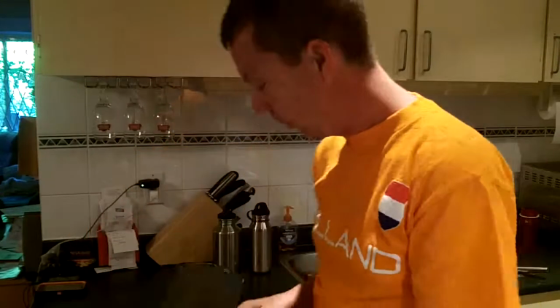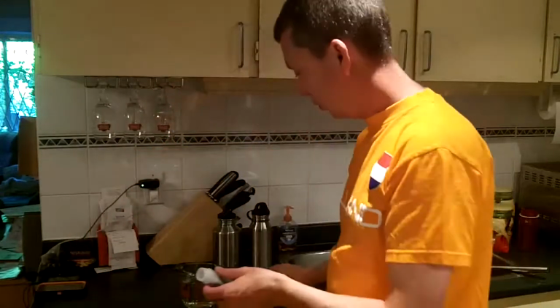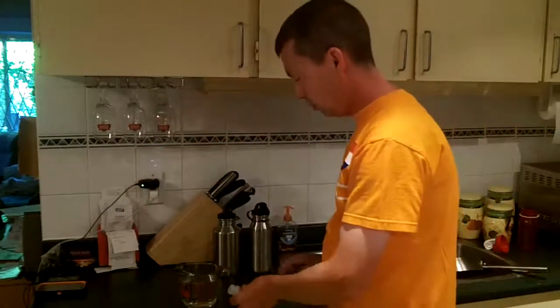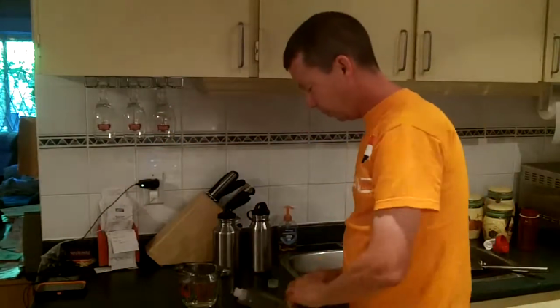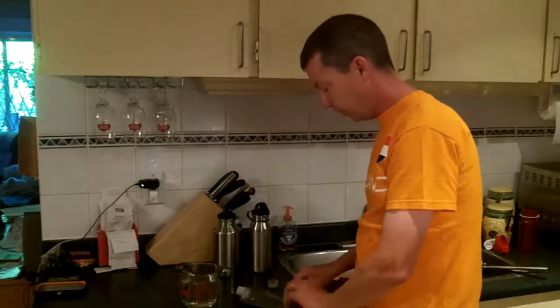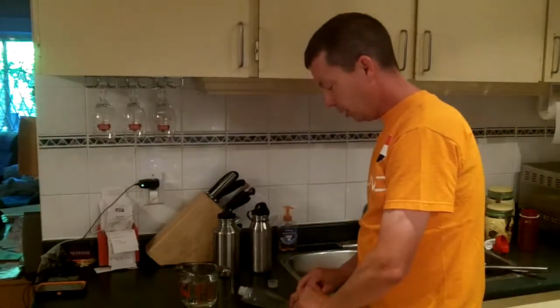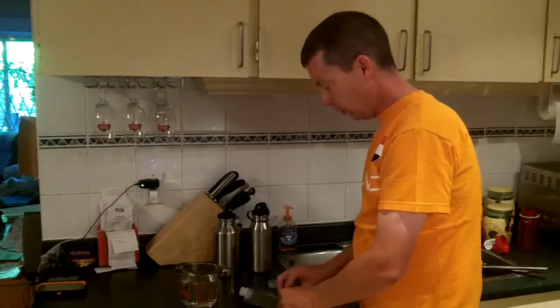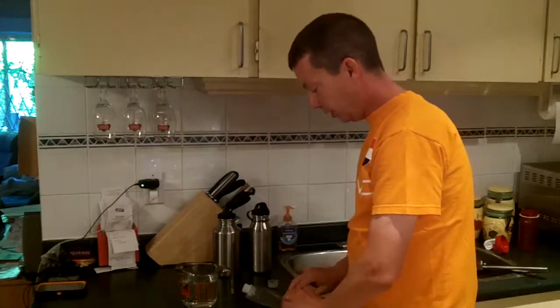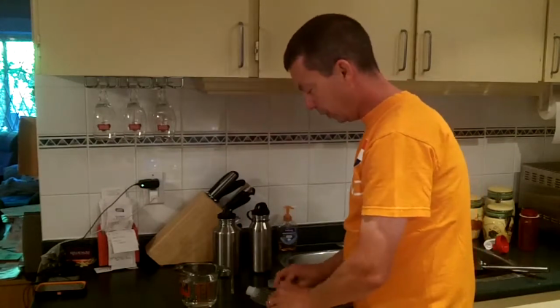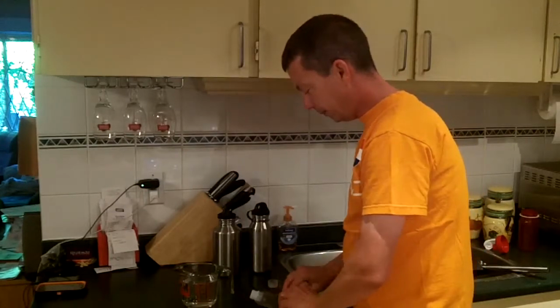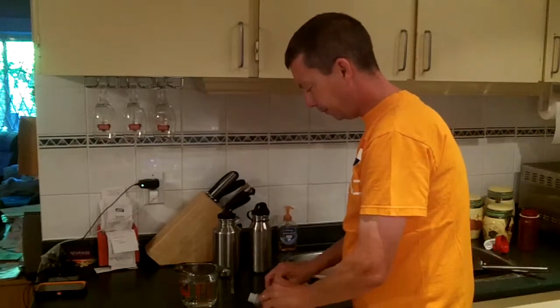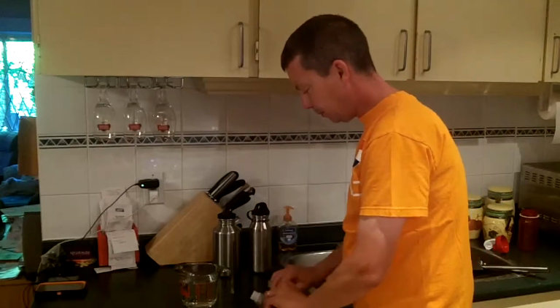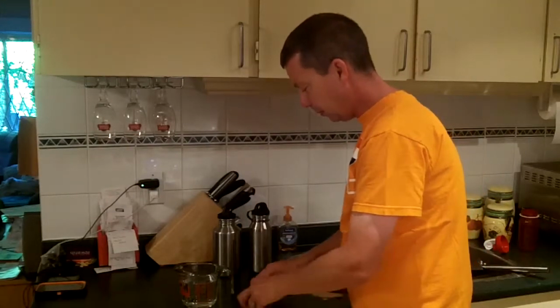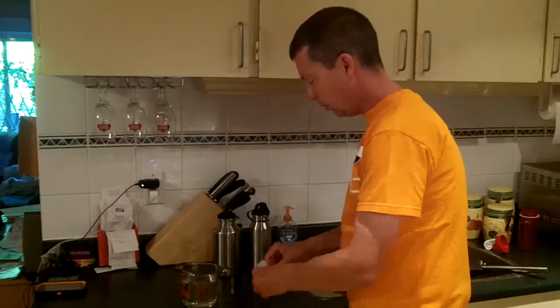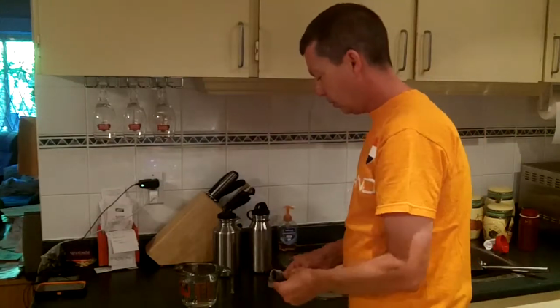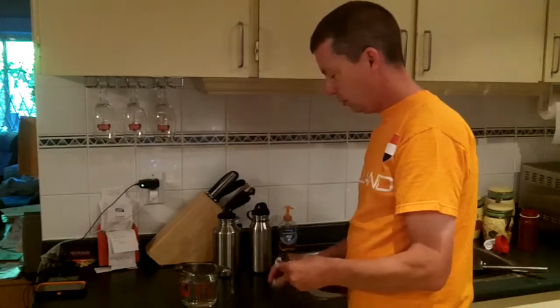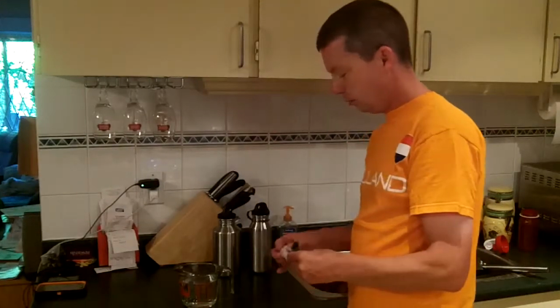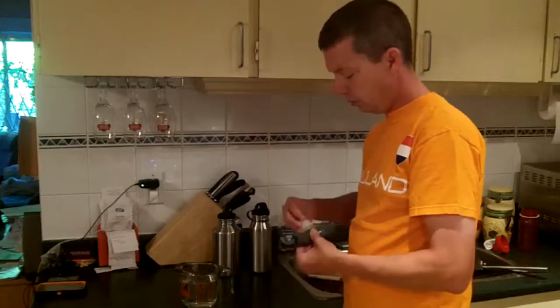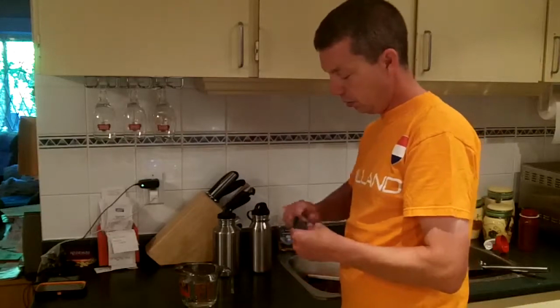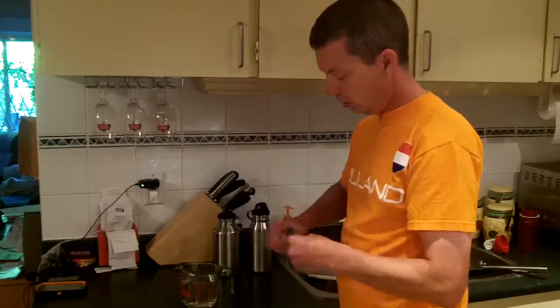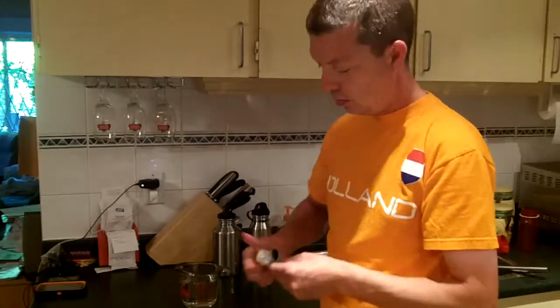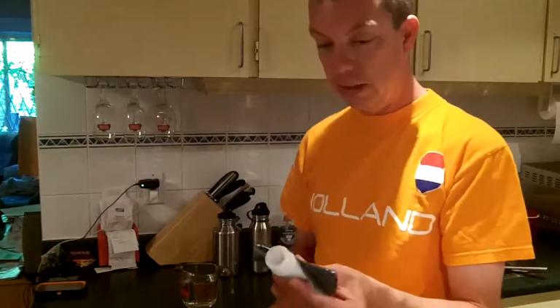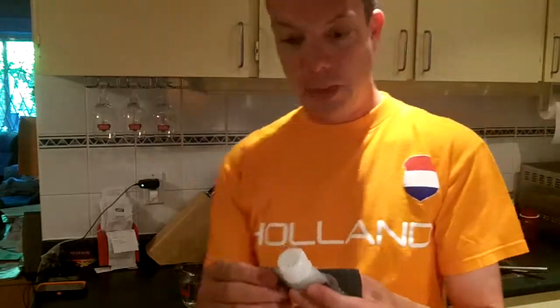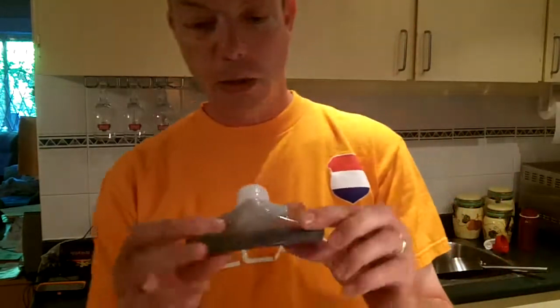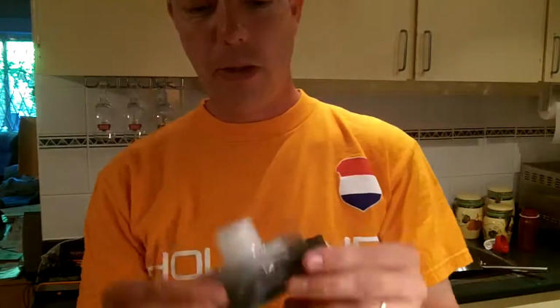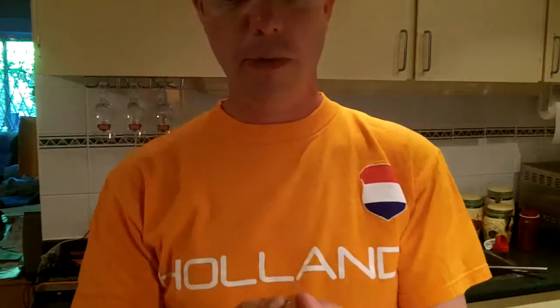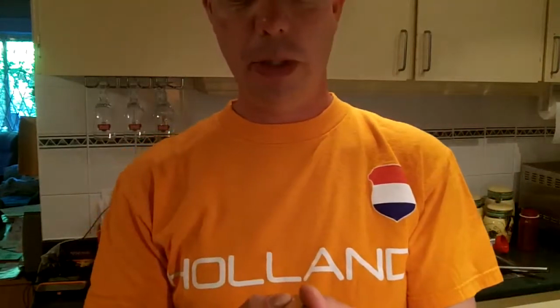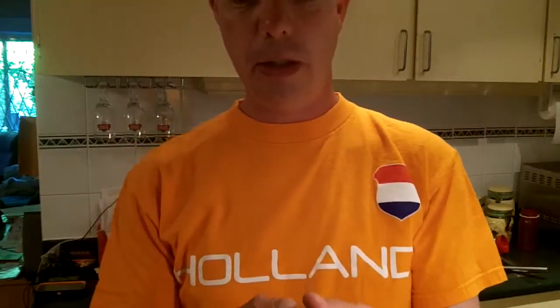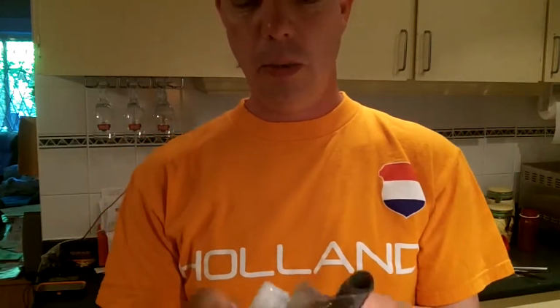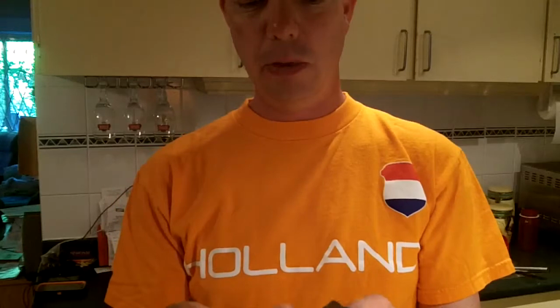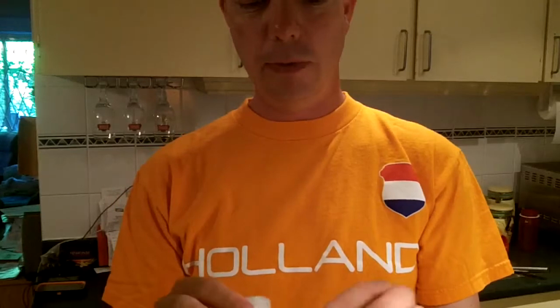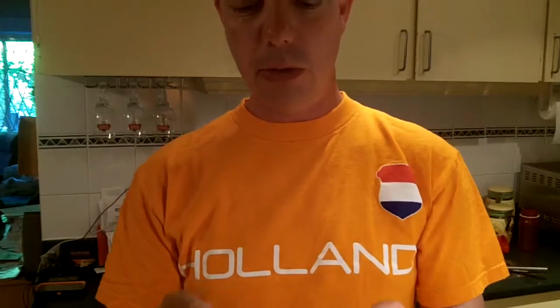So now I'll show you just very briefly — I'll wind it up real quick. And you're back to a very small container, which you can refill wherever you need to.